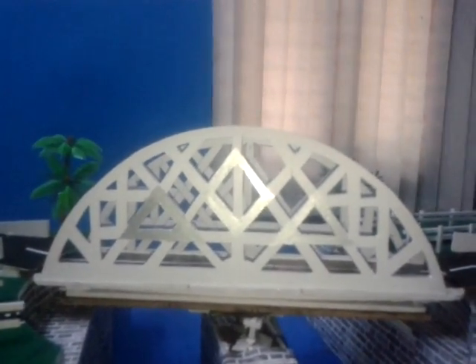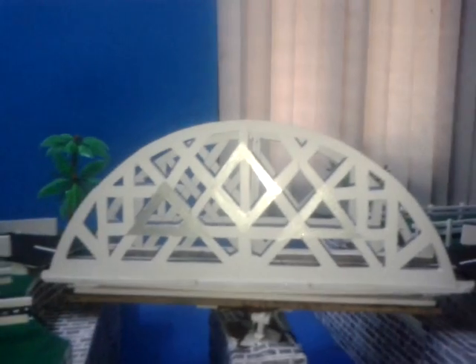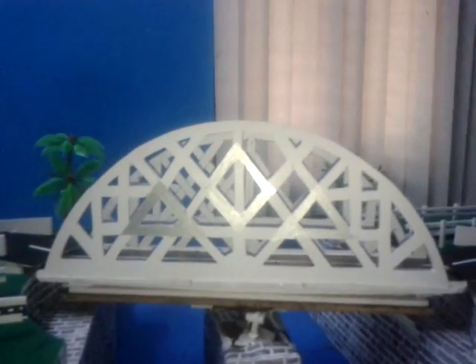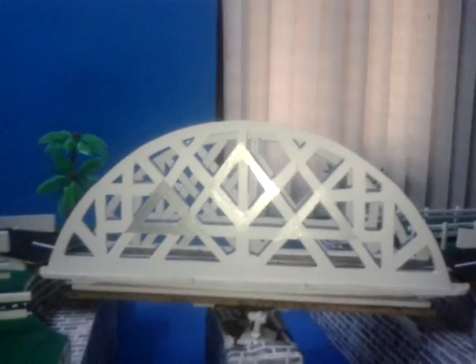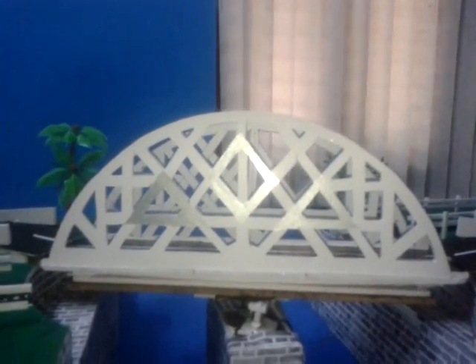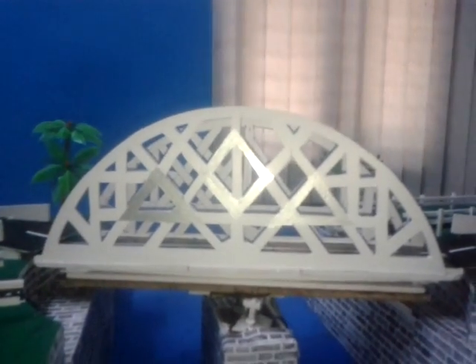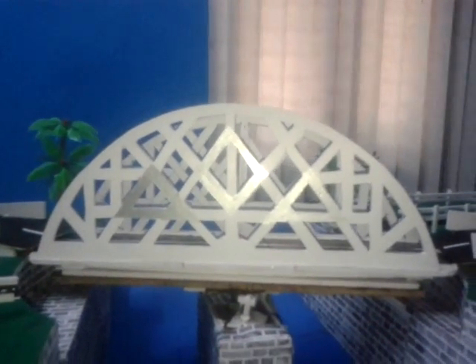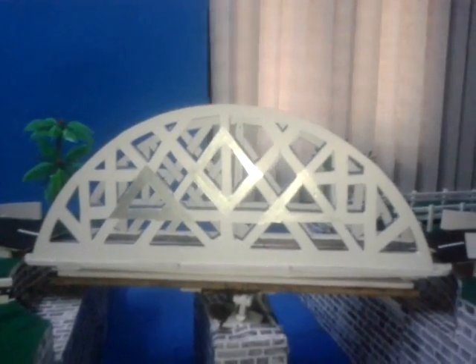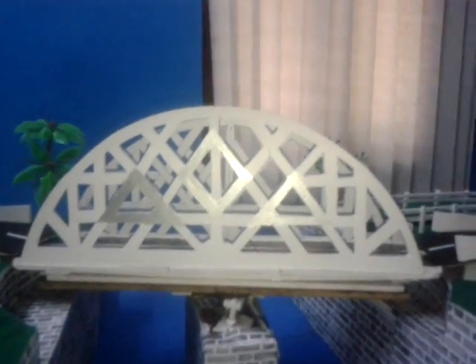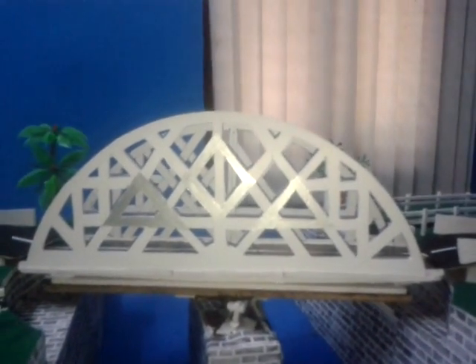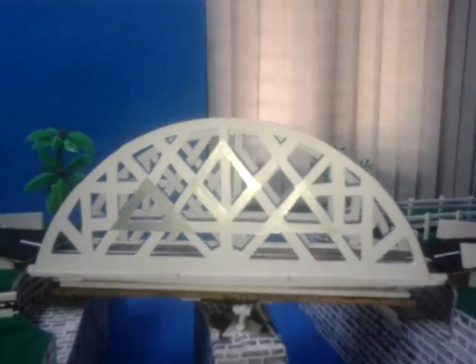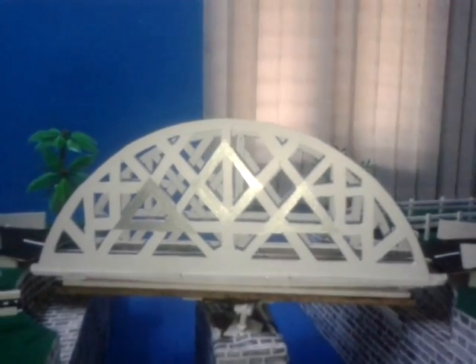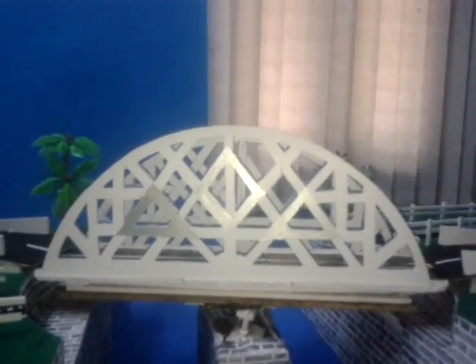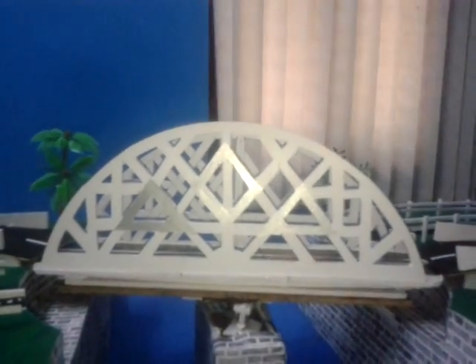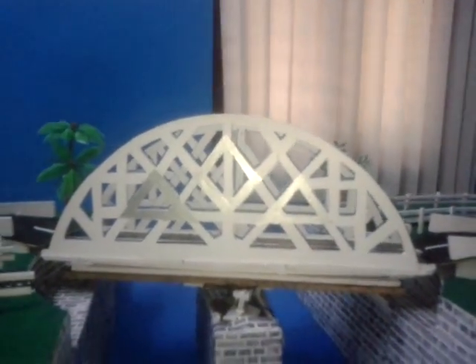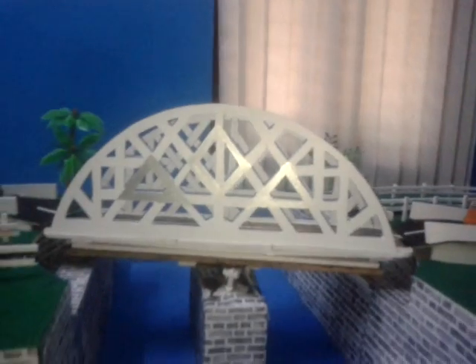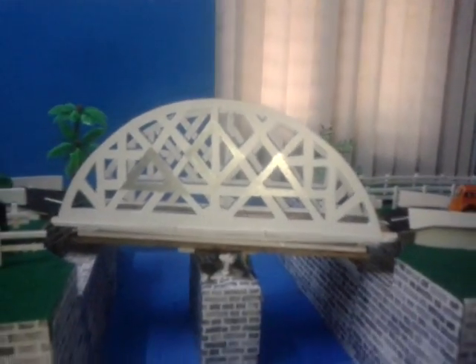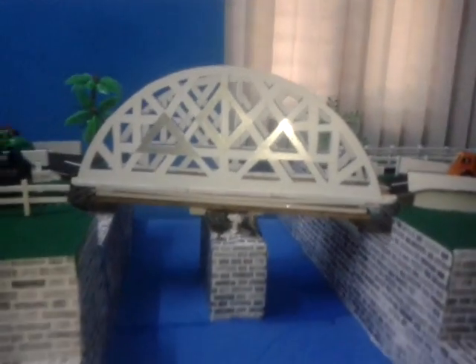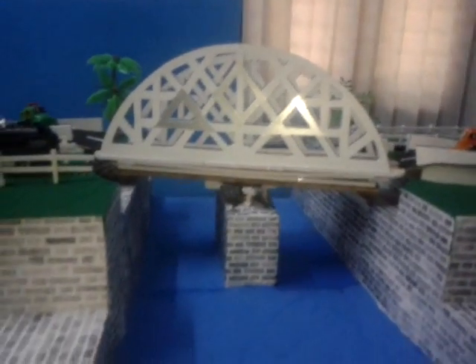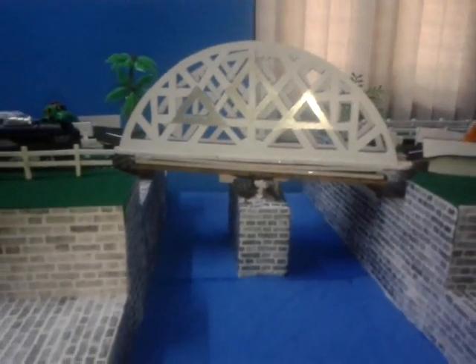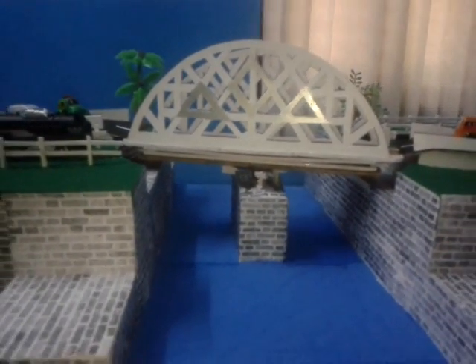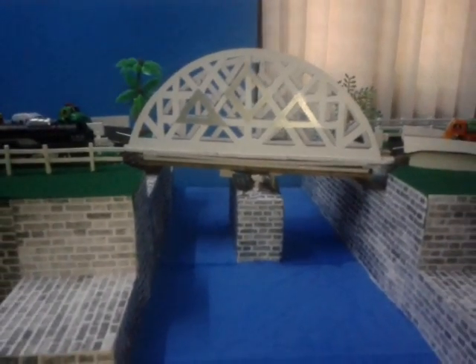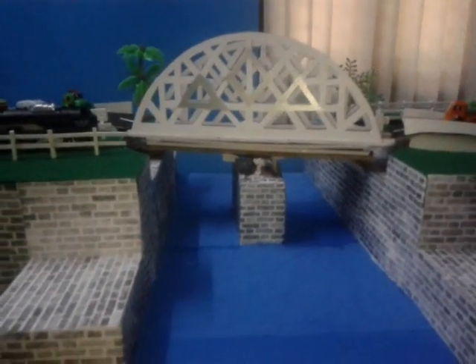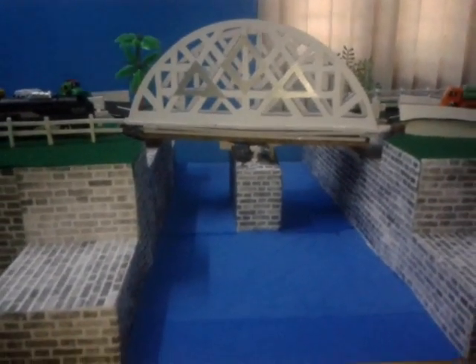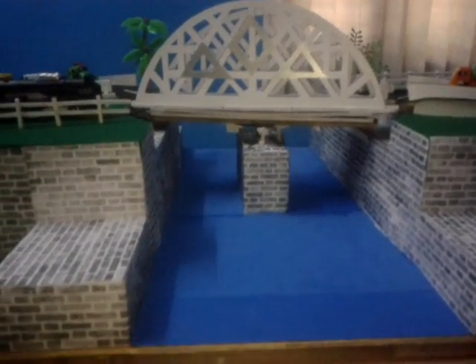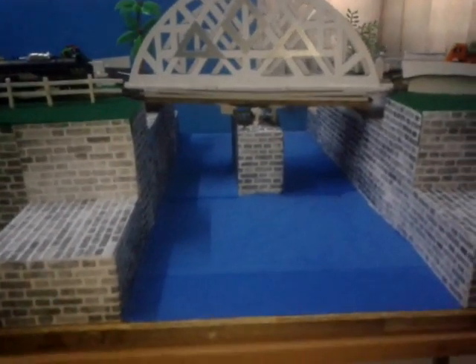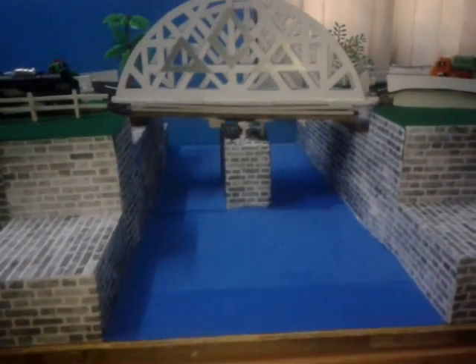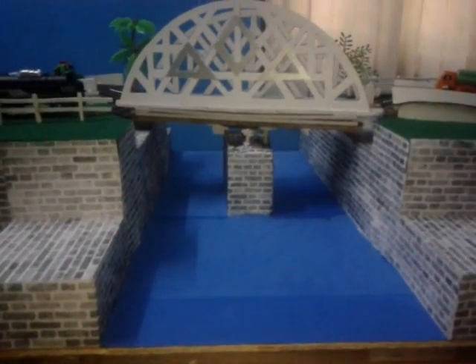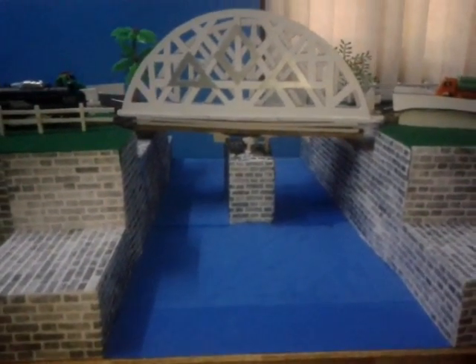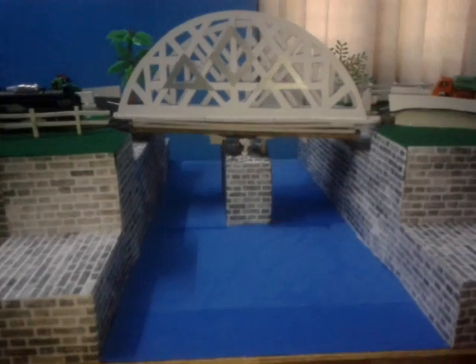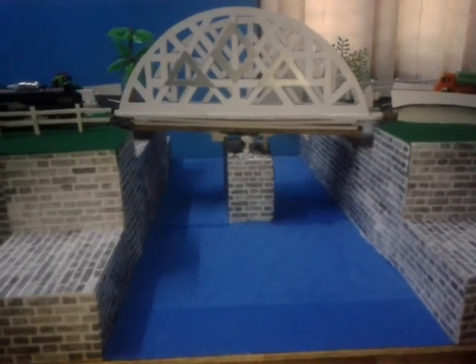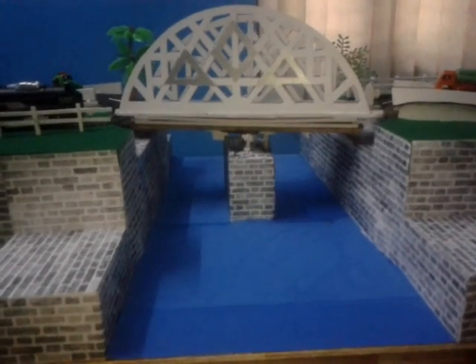So, this is the bridge, and this is the canal, the blue one.